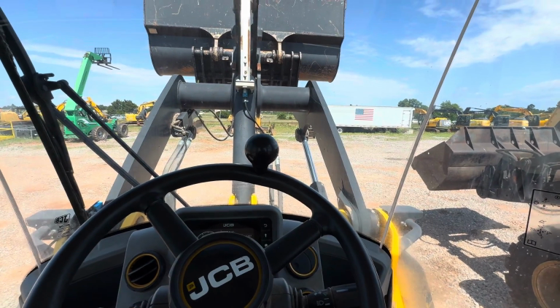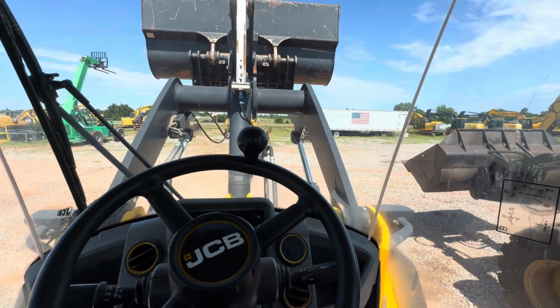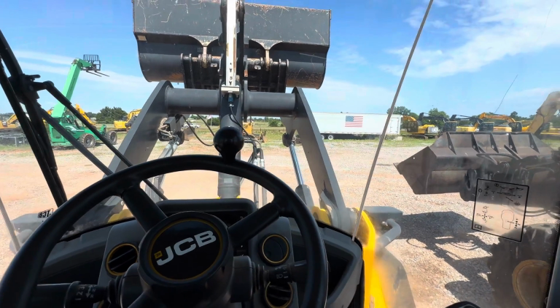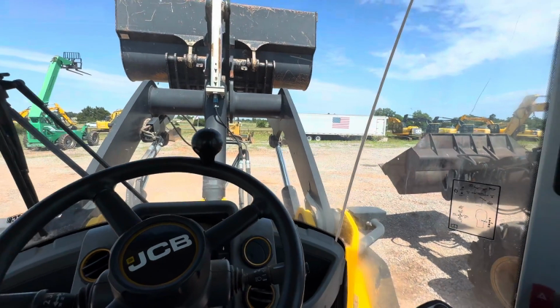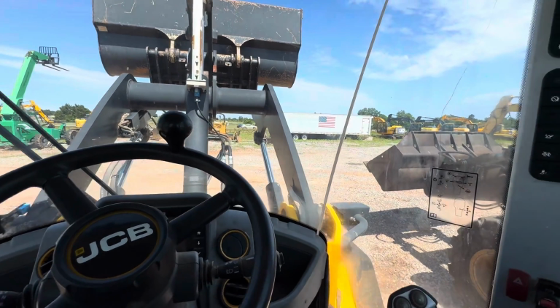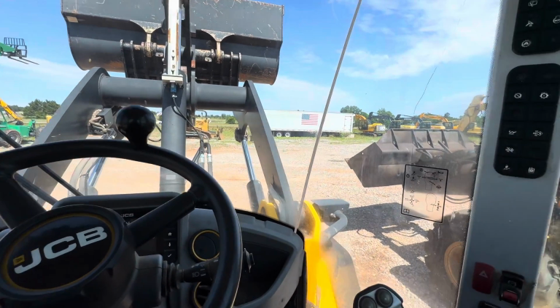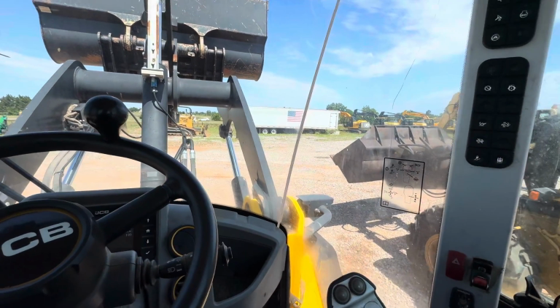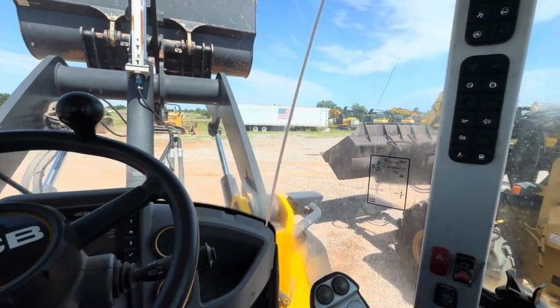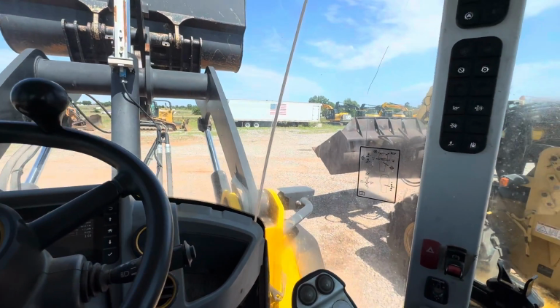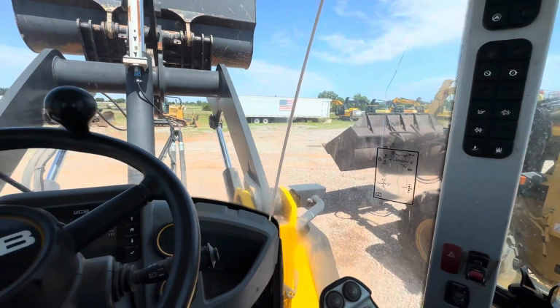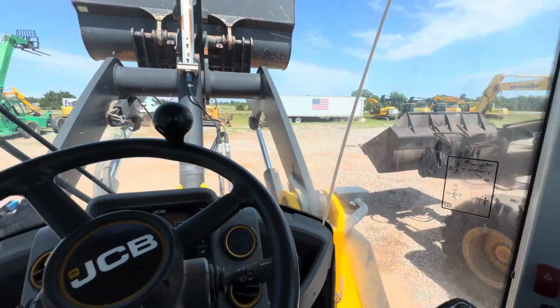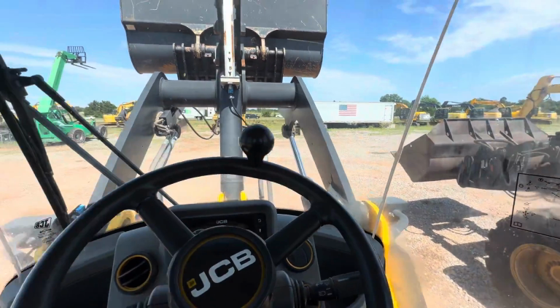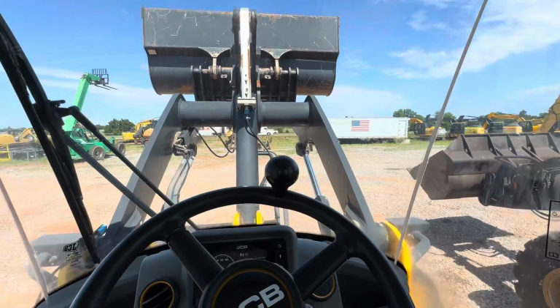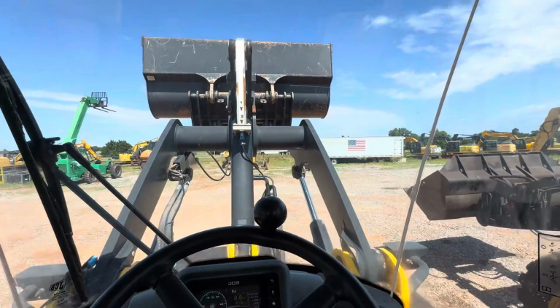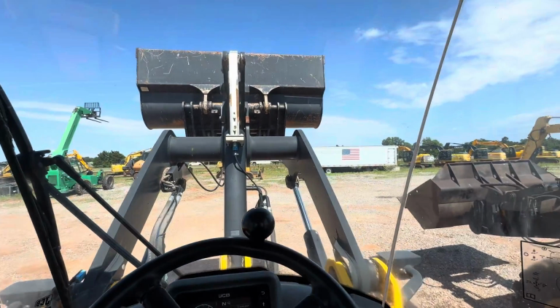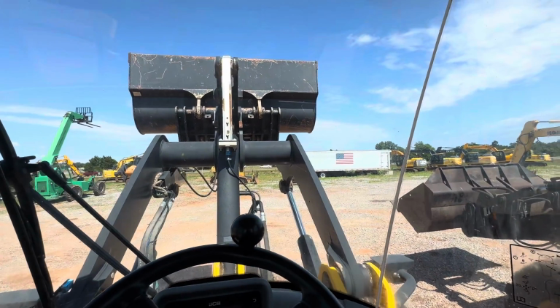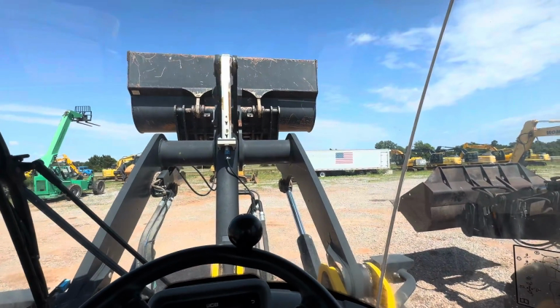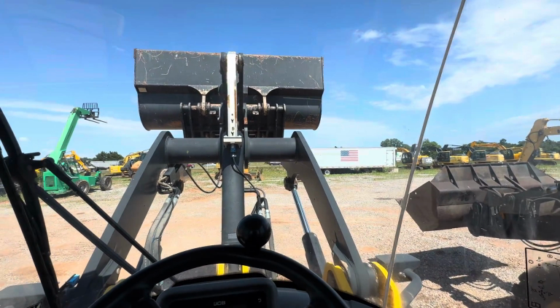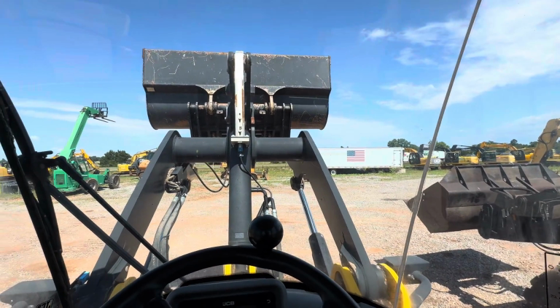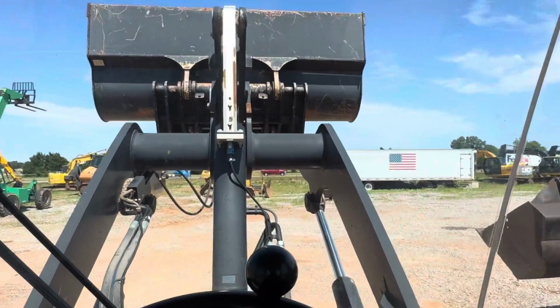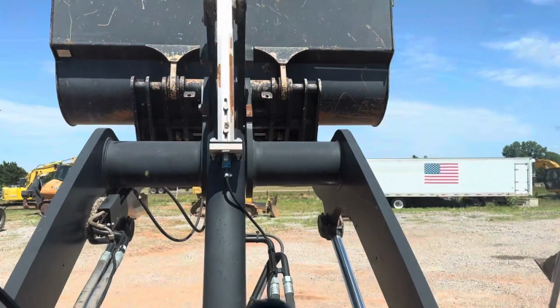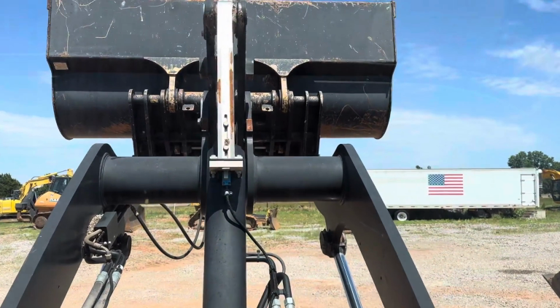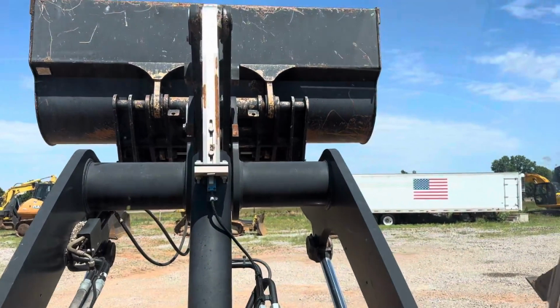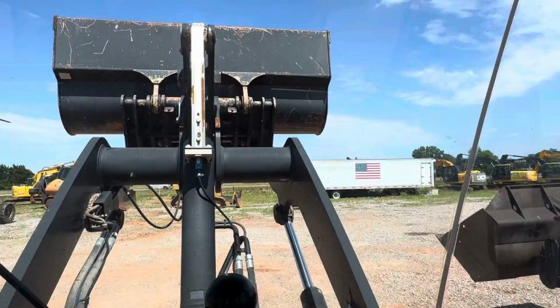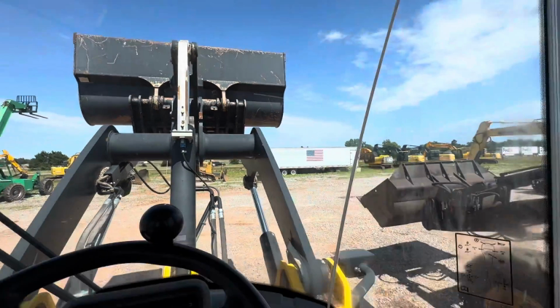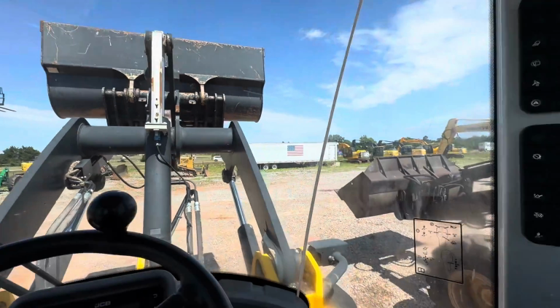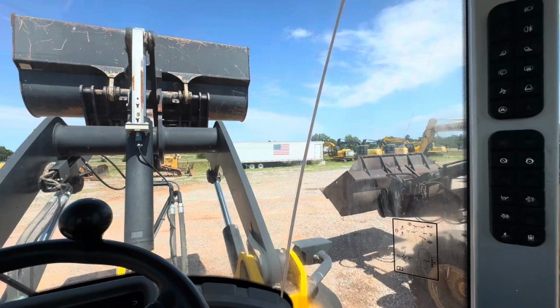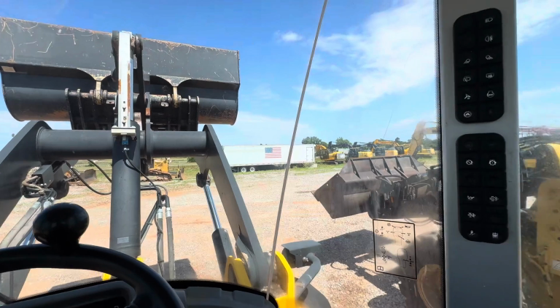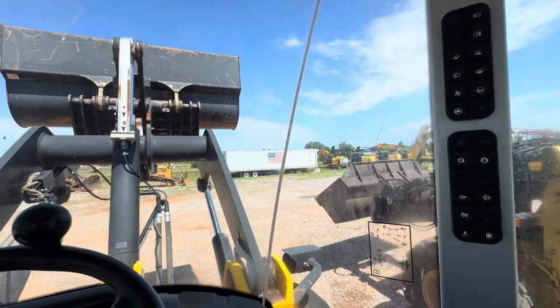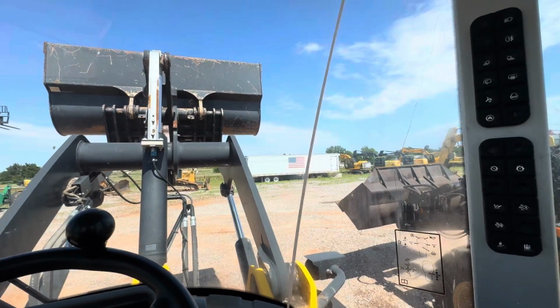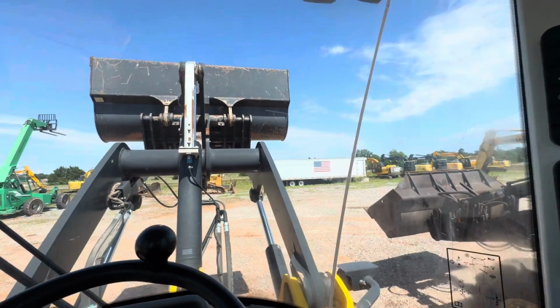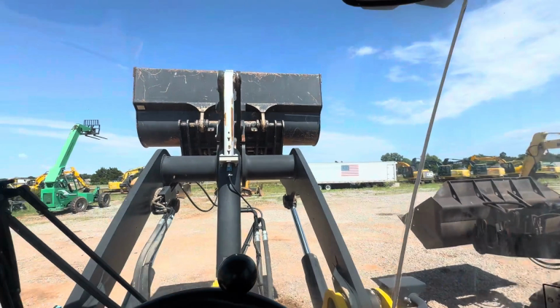Hi, this is i35equipment.com. Today we're in the JCB 427 wheel loader, and we're going to be showing you how to operate the hydraulic click attach system on this machine. It is a two-handed operation, but I'm just going to go through everything.